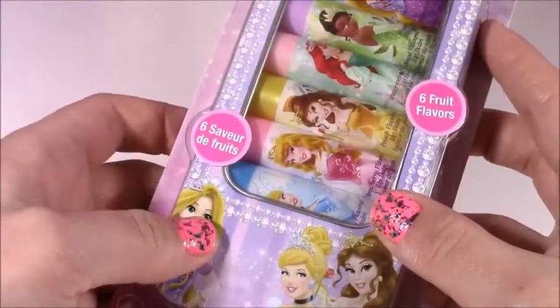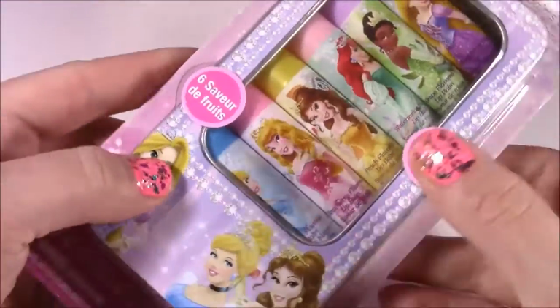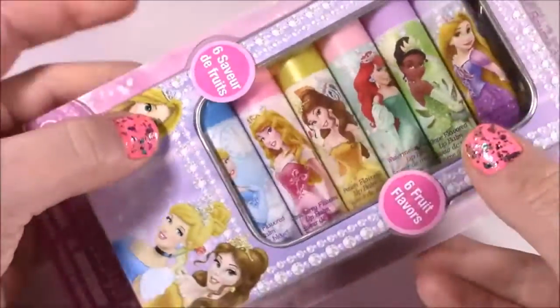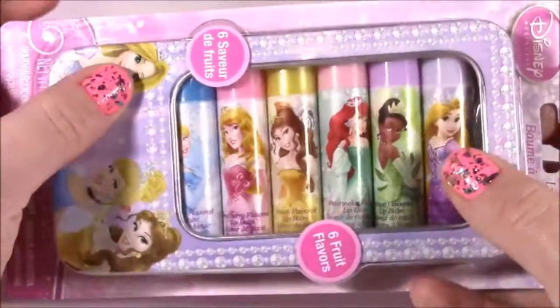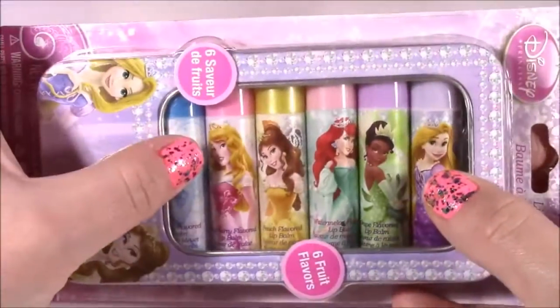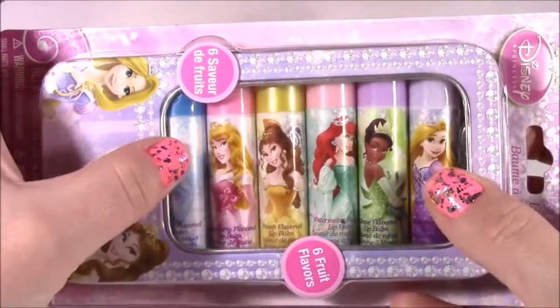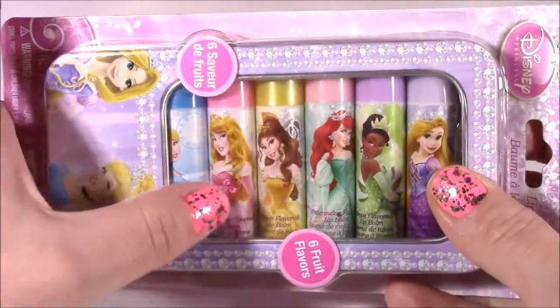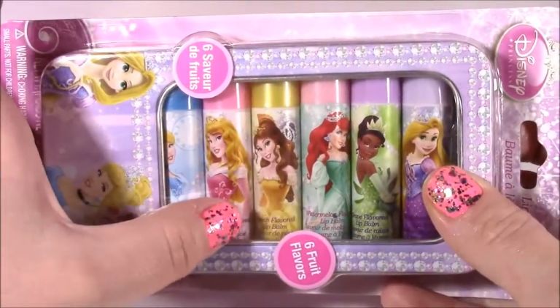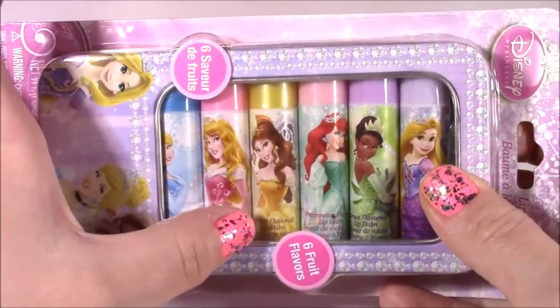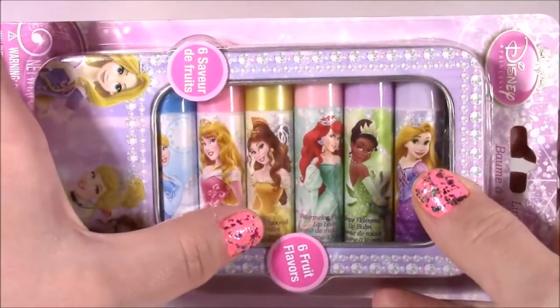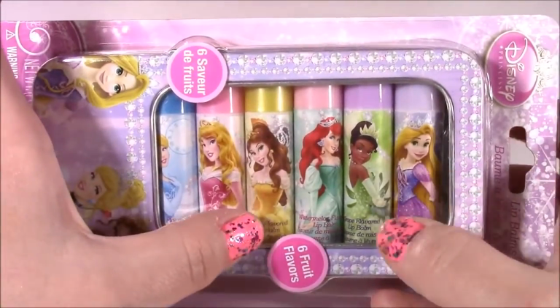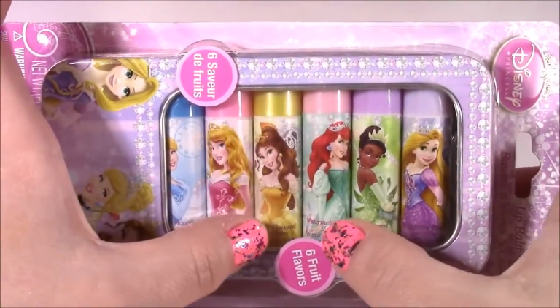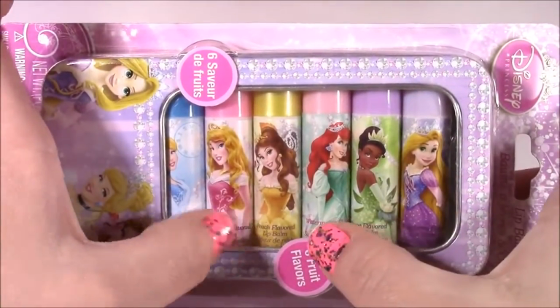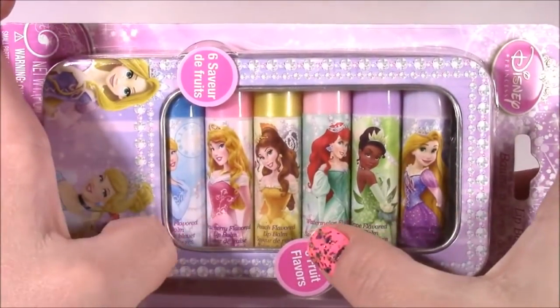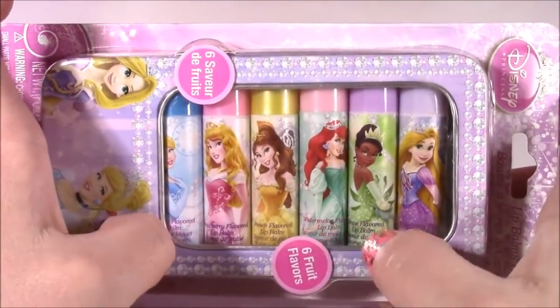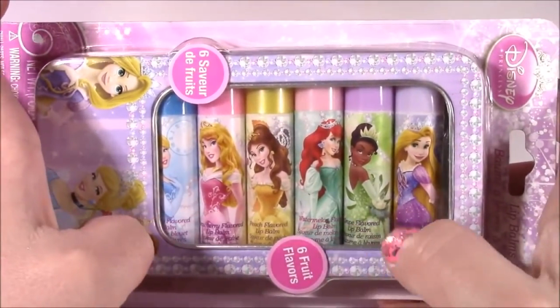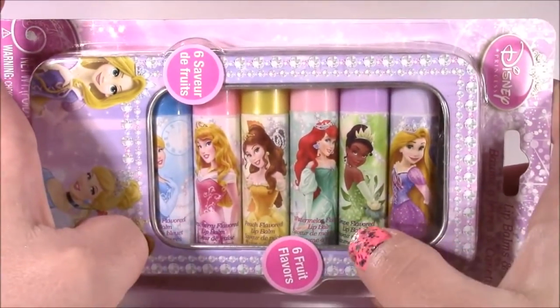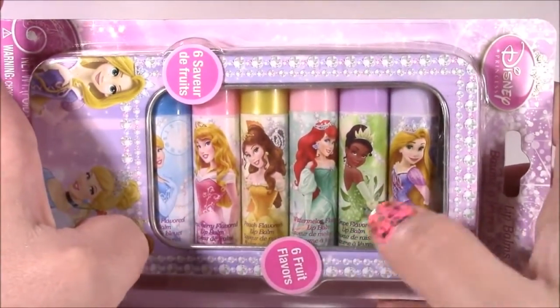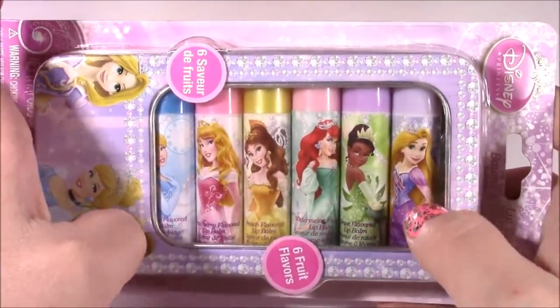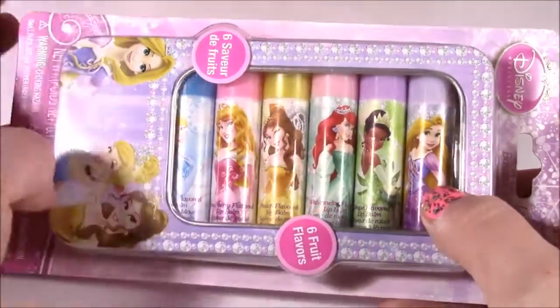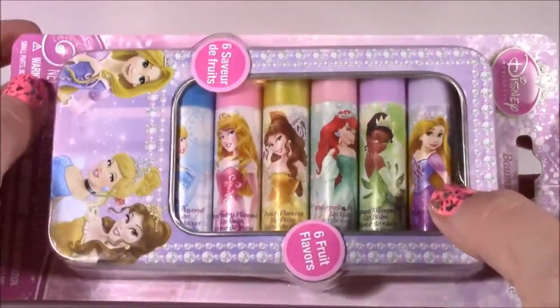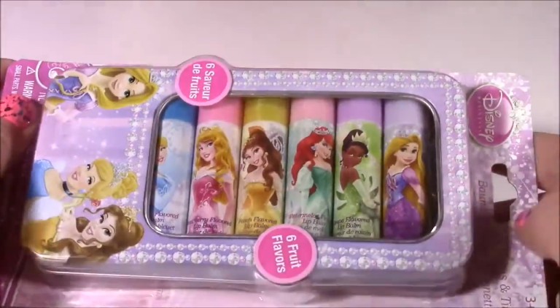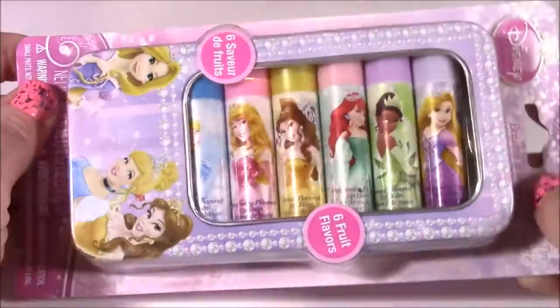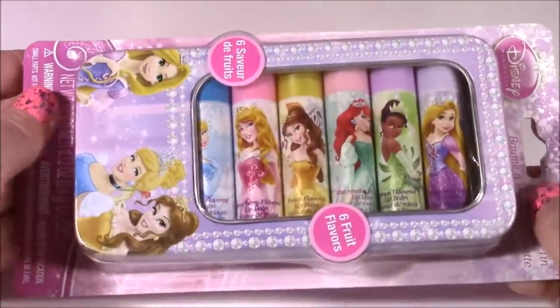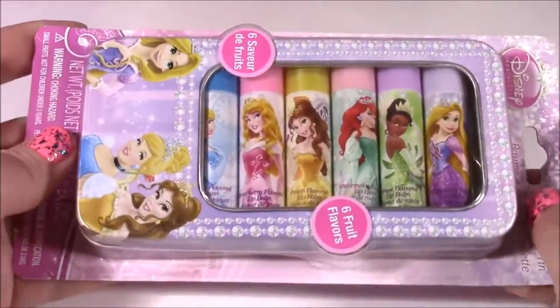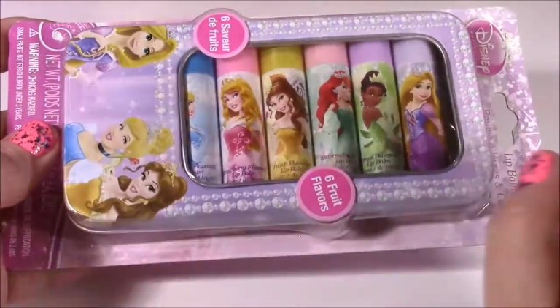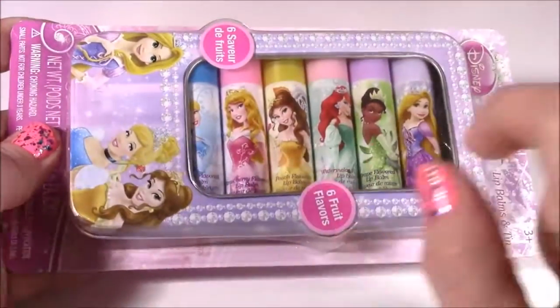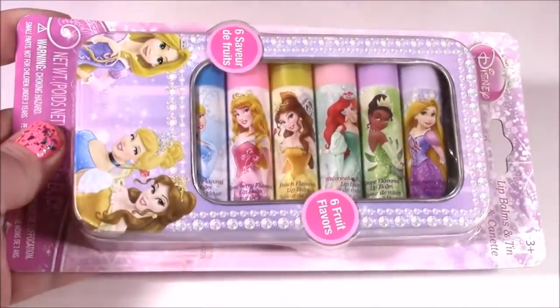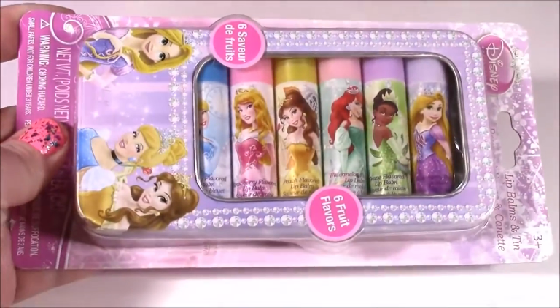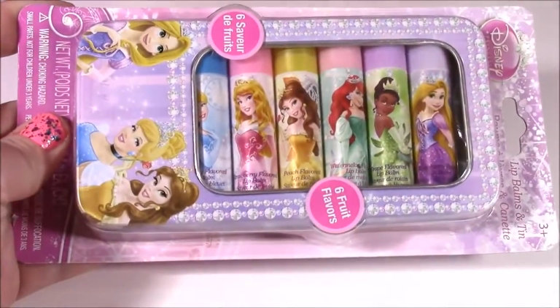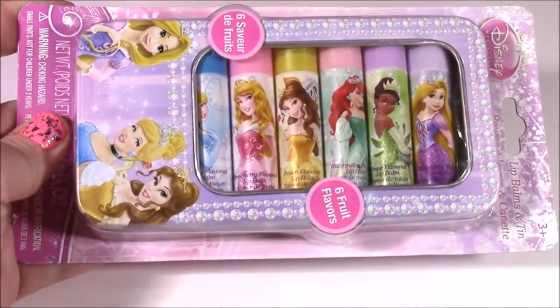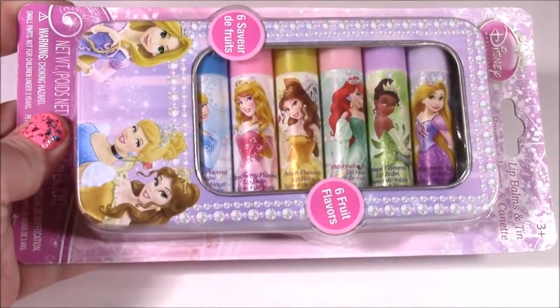We have Cinderella, Aurora, Belle, Ariel, Tiana, and Rapunzel. We're gonna open that after we look at the activity book.